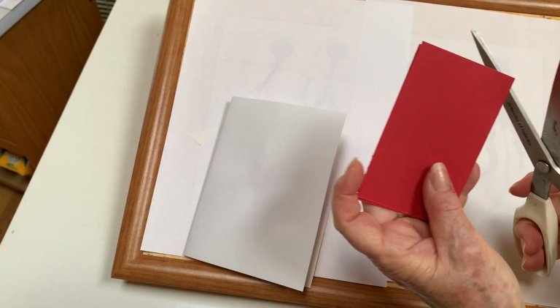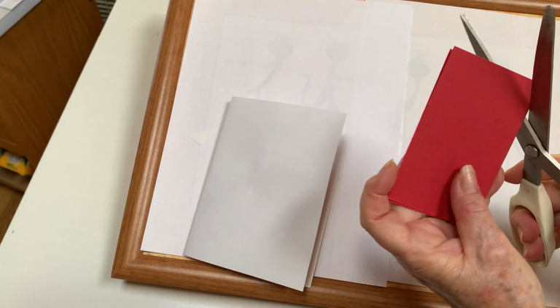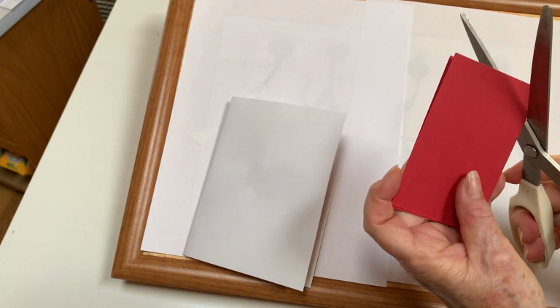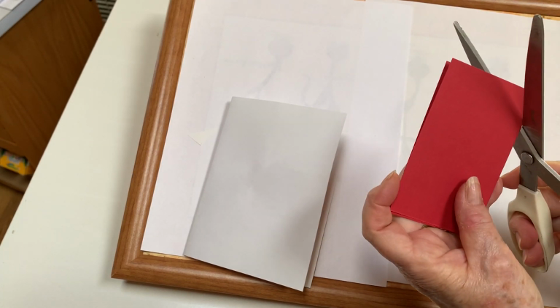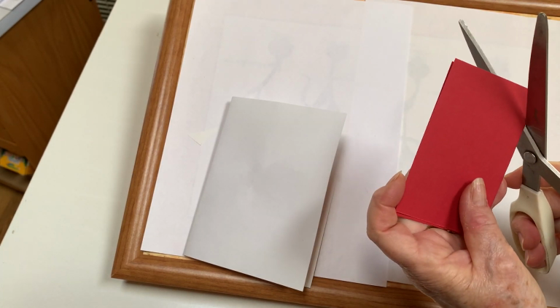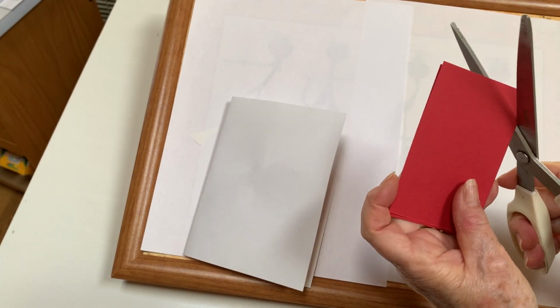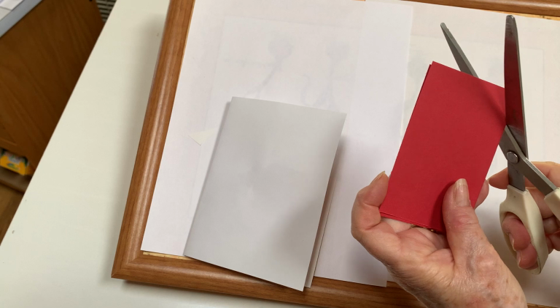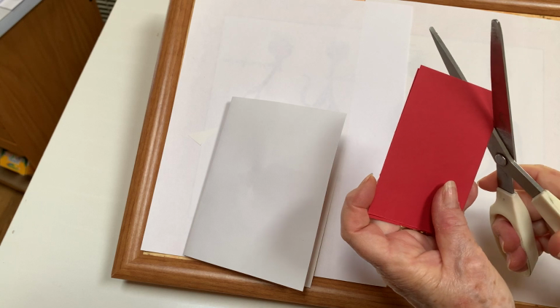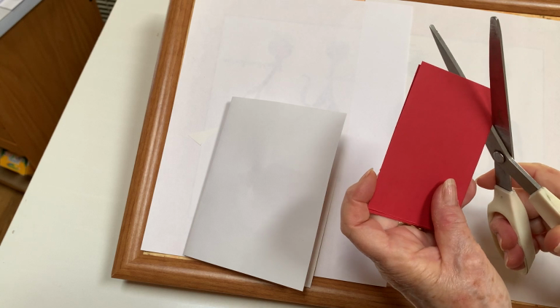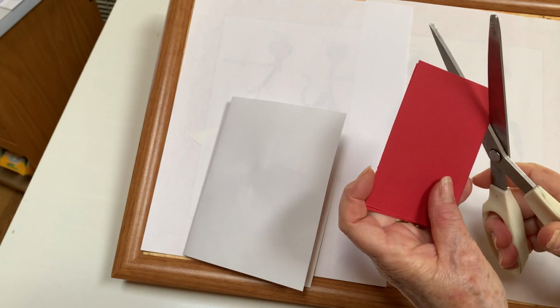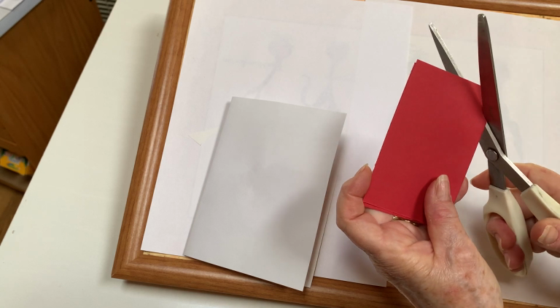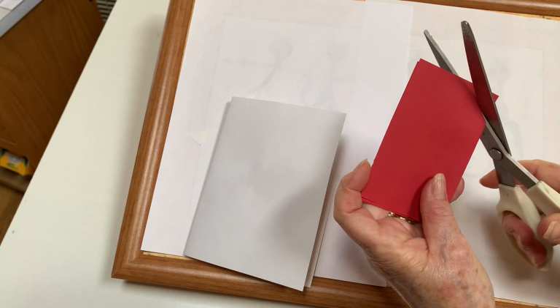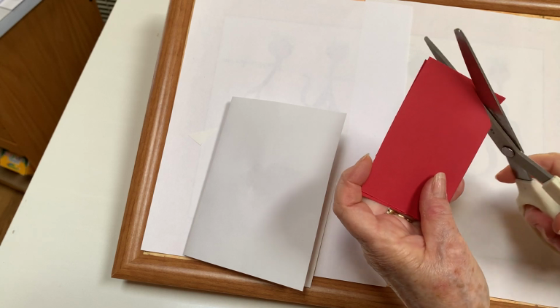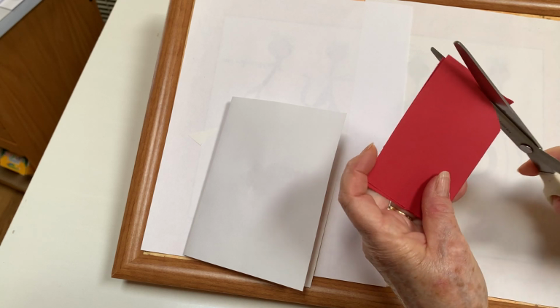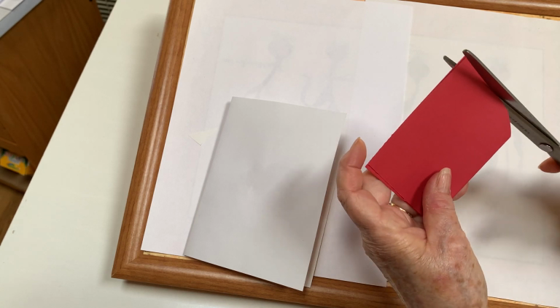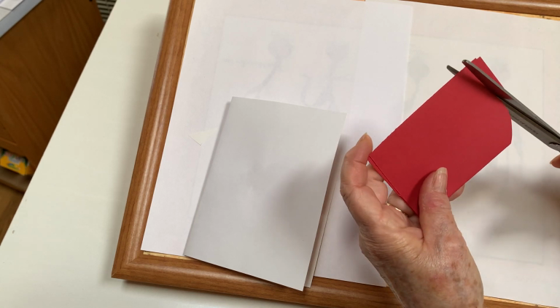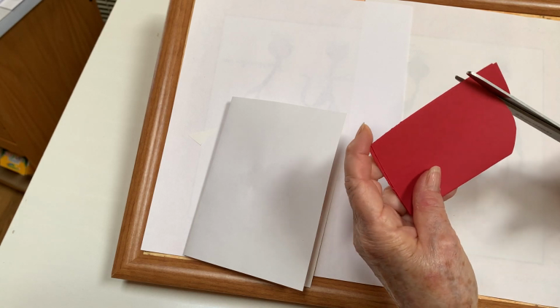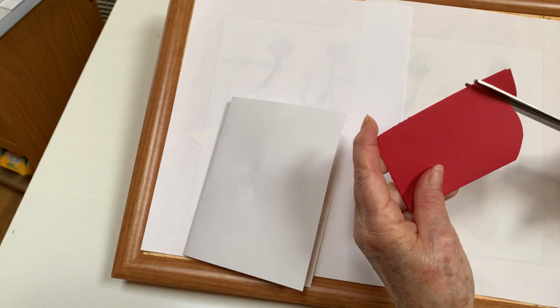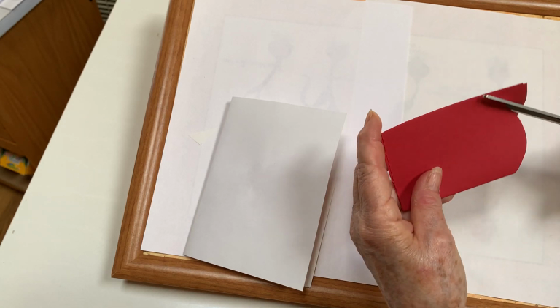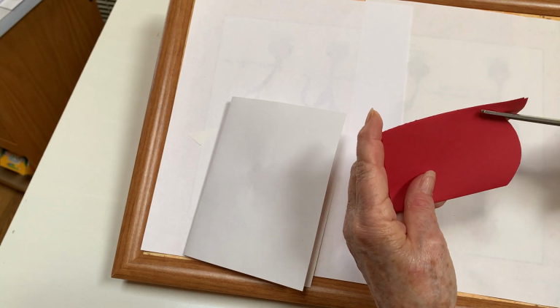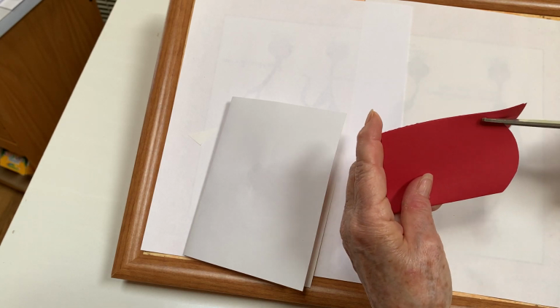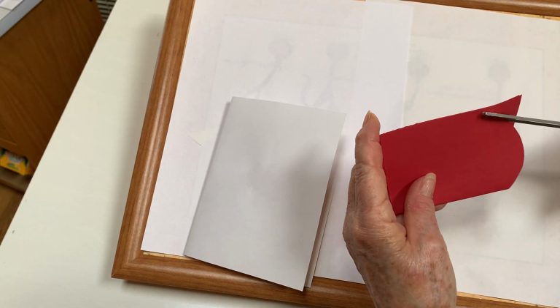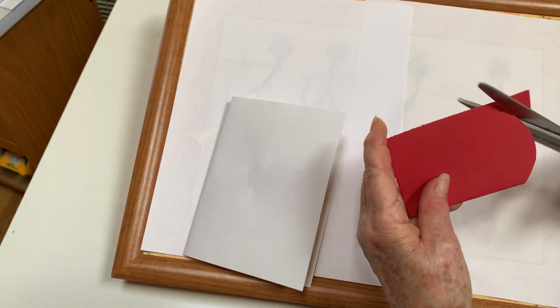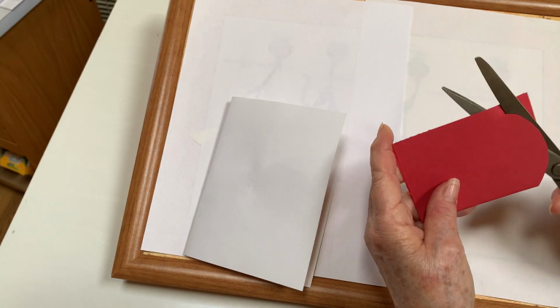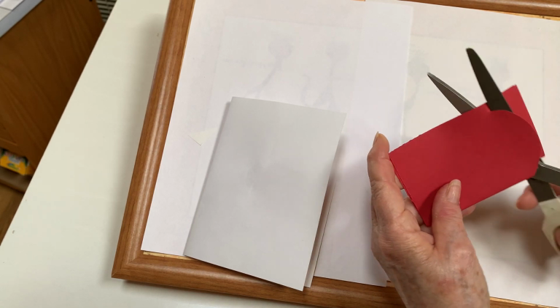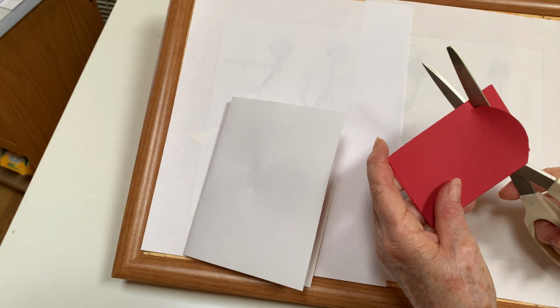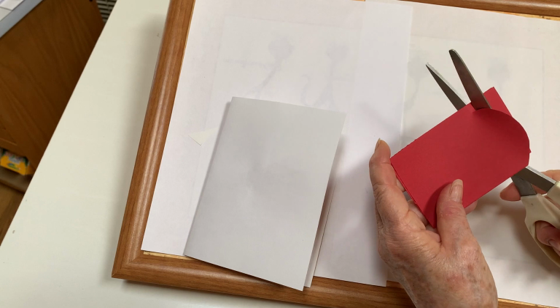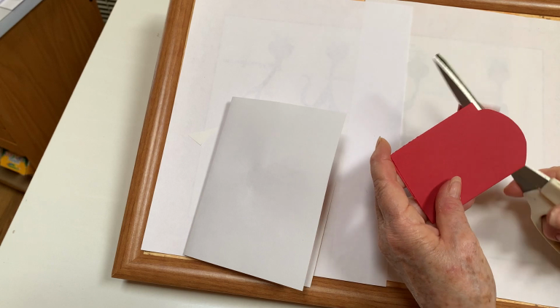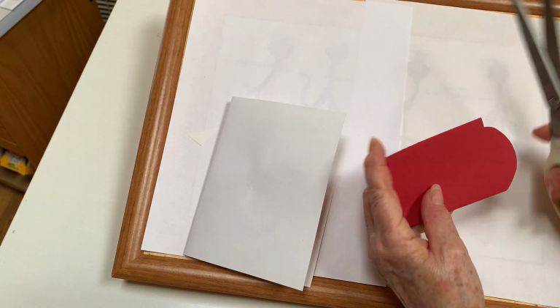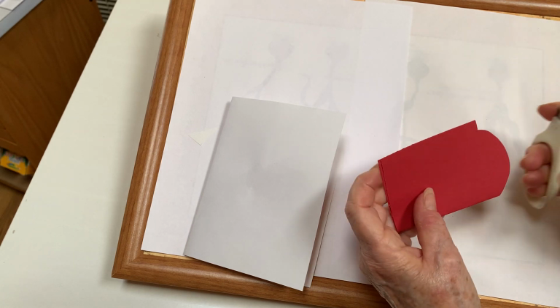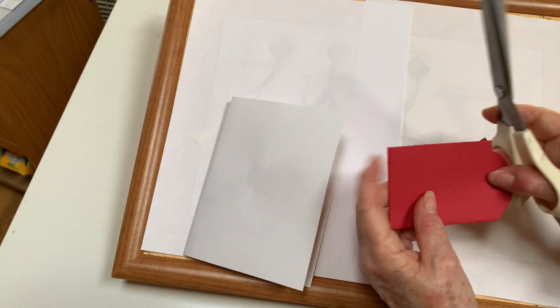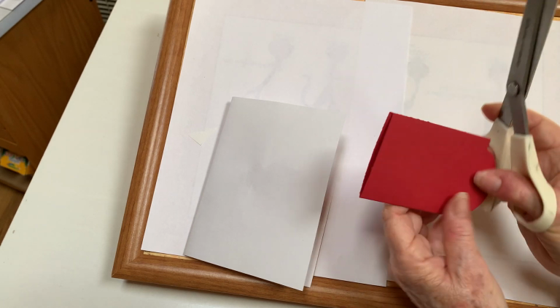You're going to cut half a heart but right here at the fattest part put a little tab.